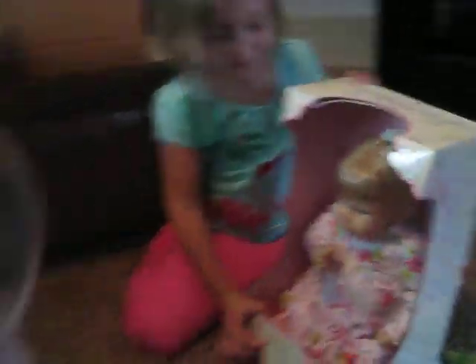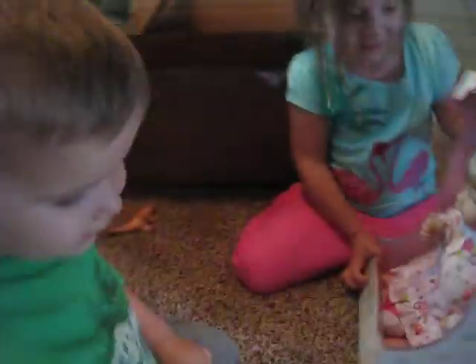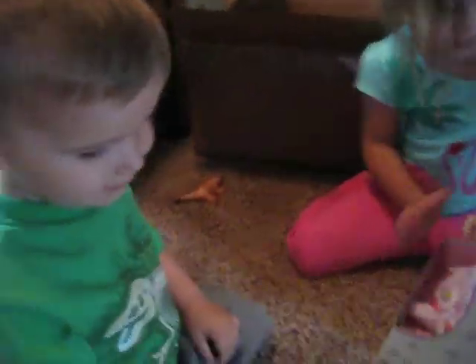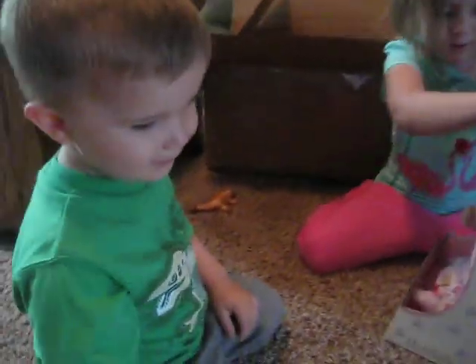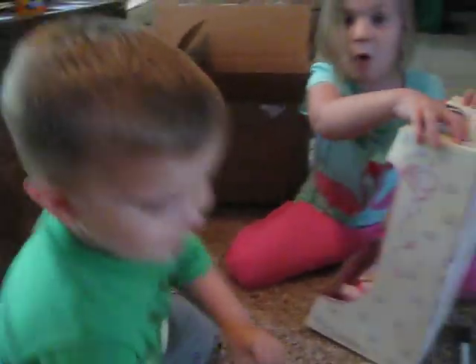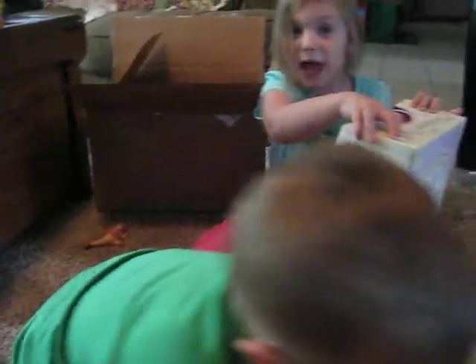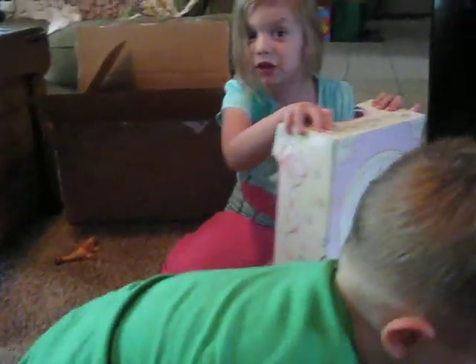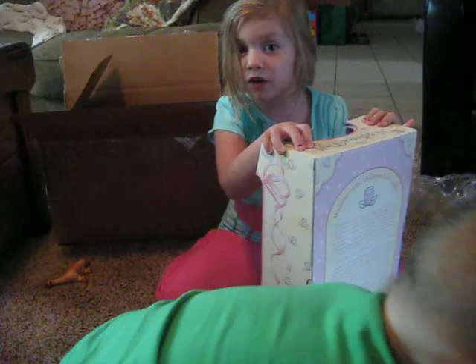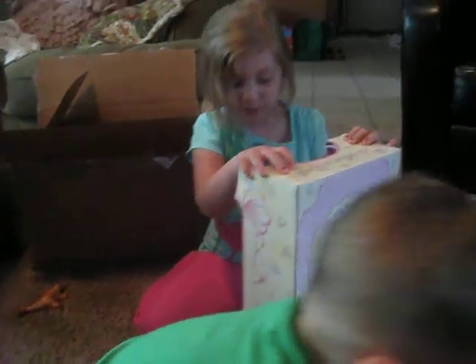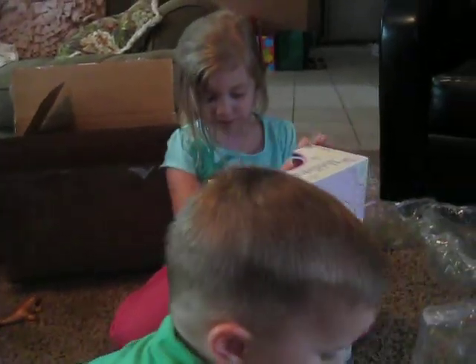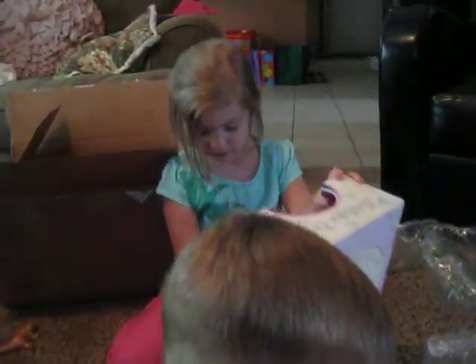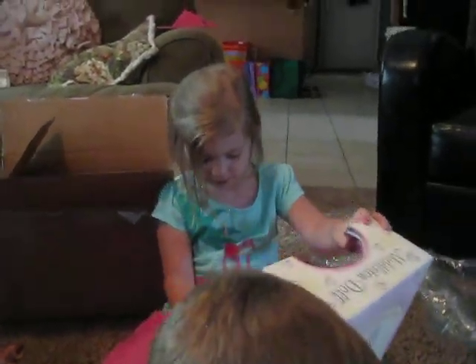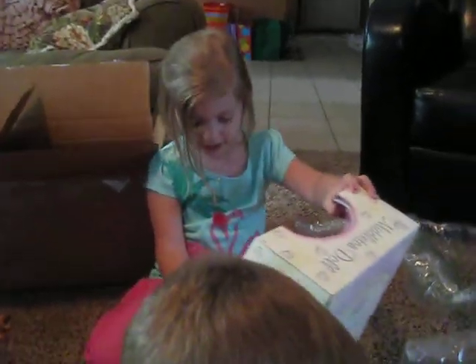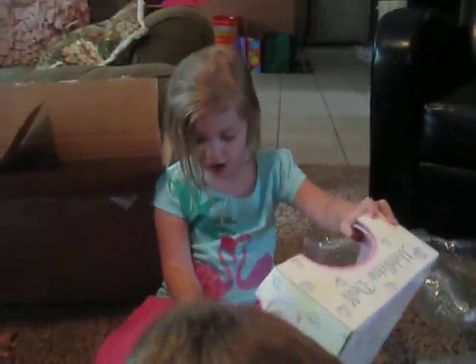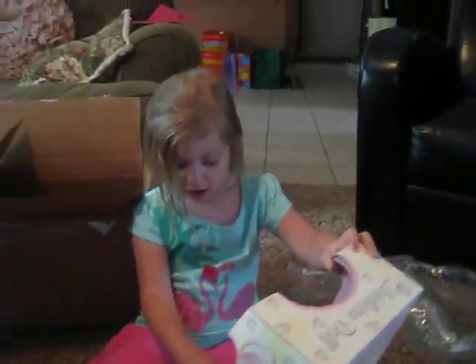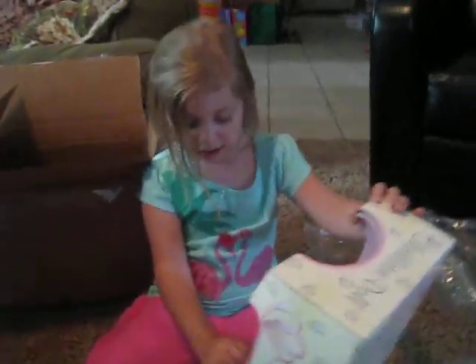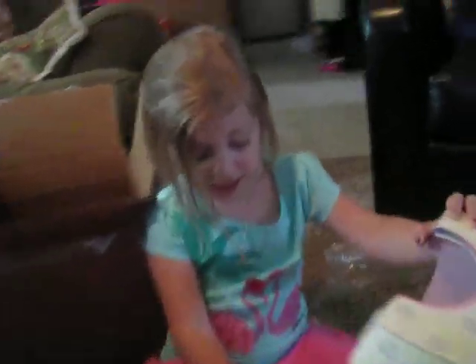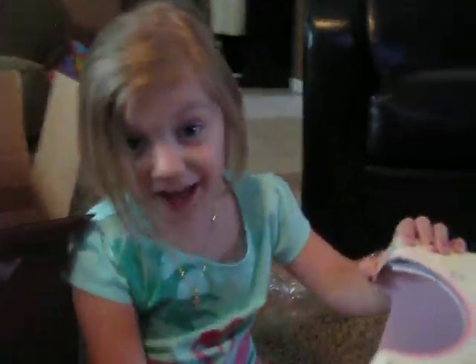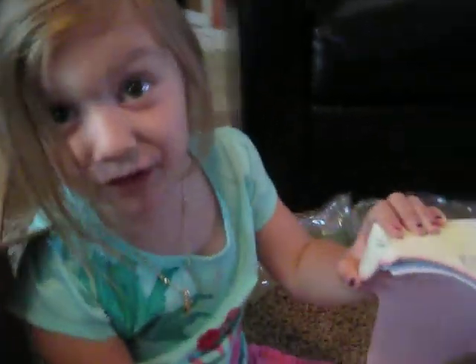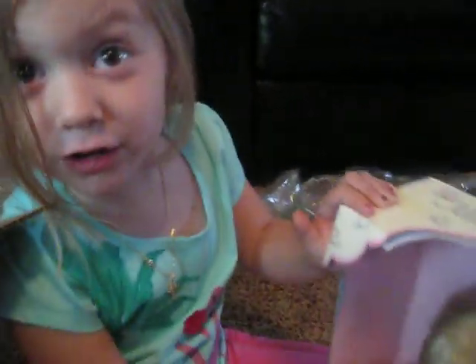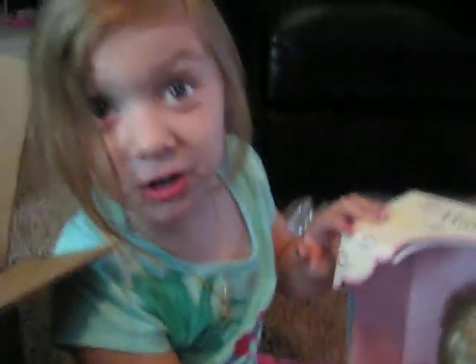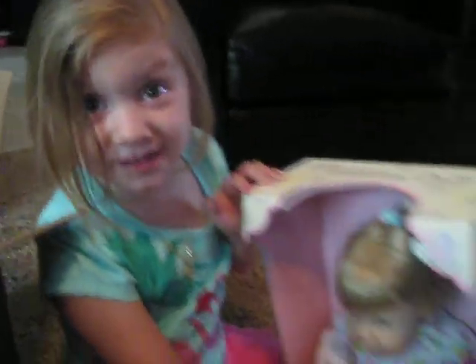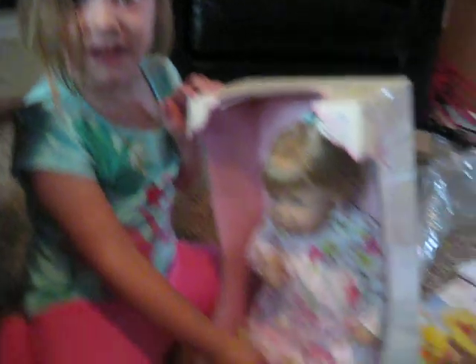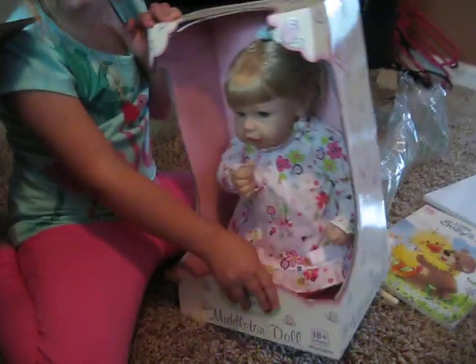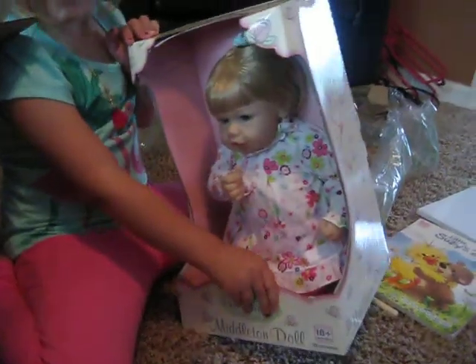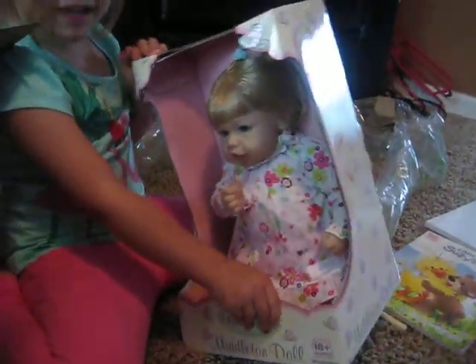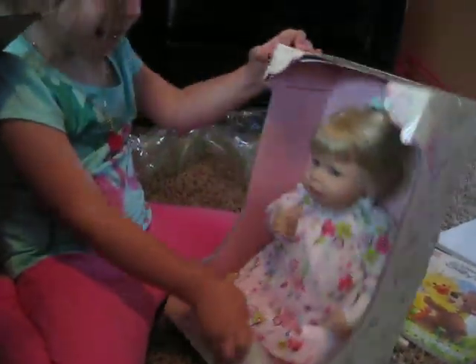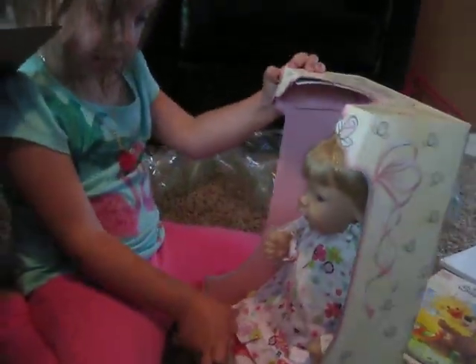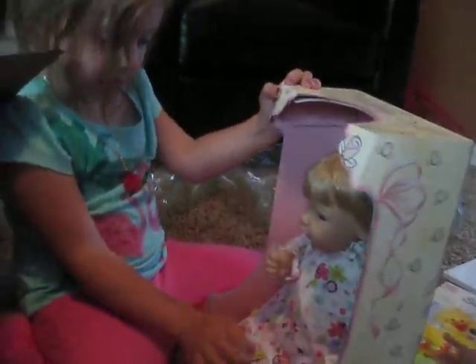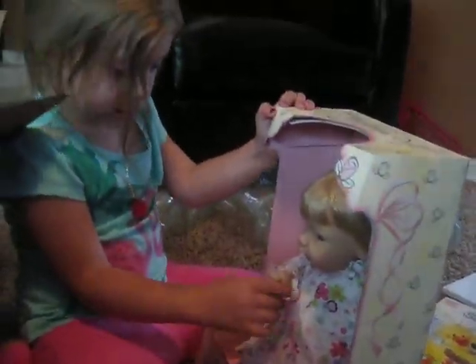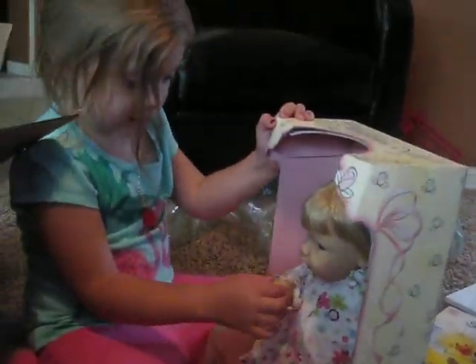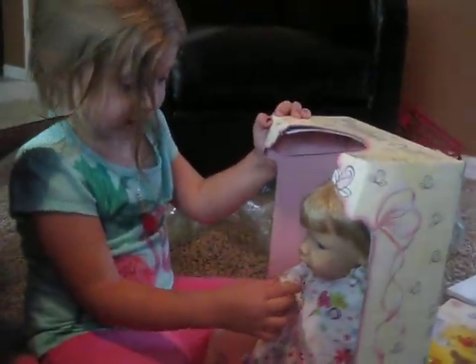You like it, Dad? Can we open it? Yeah. You want me to help you? Yeah. Alright. She has flowers. She has flowers? Yeah. That's so cute.